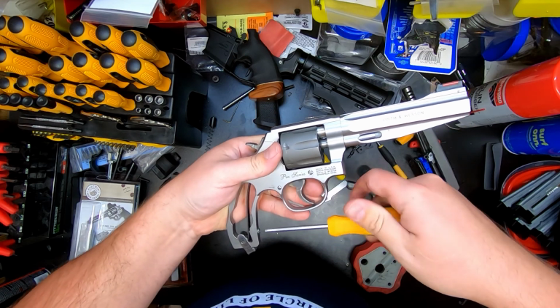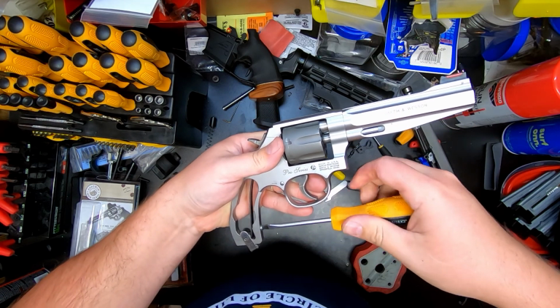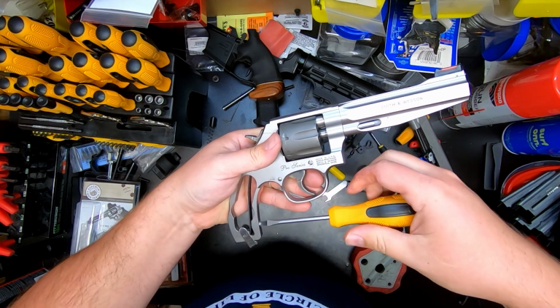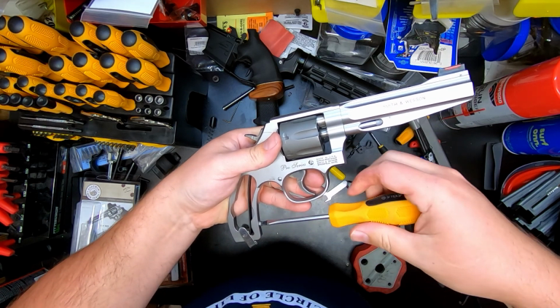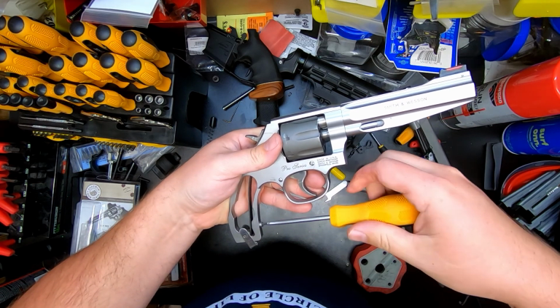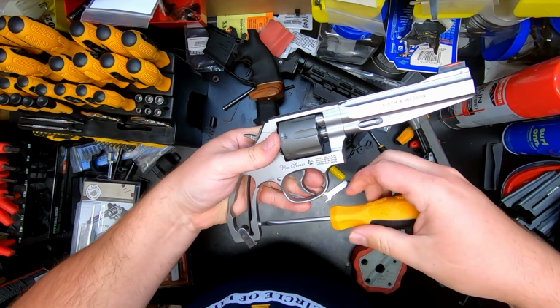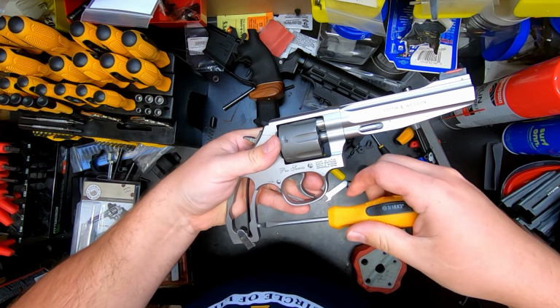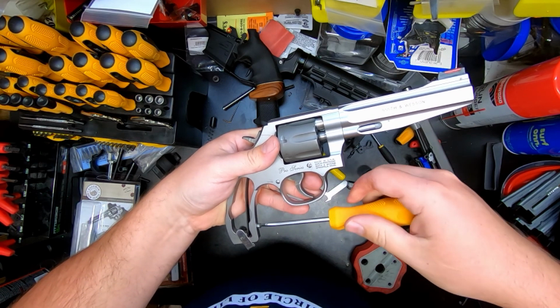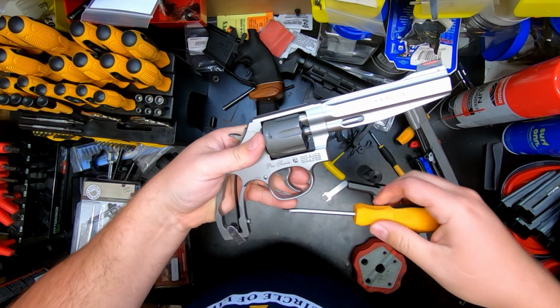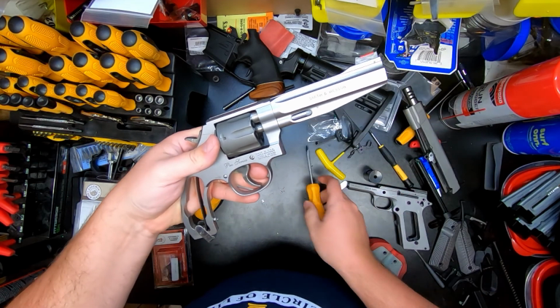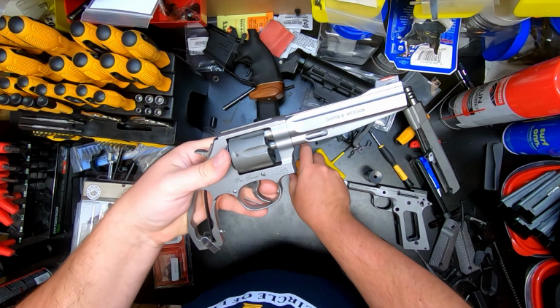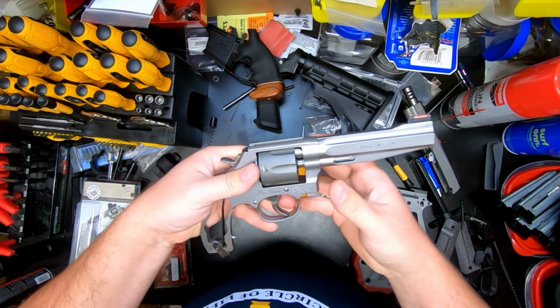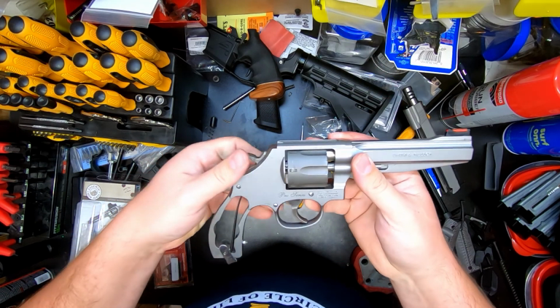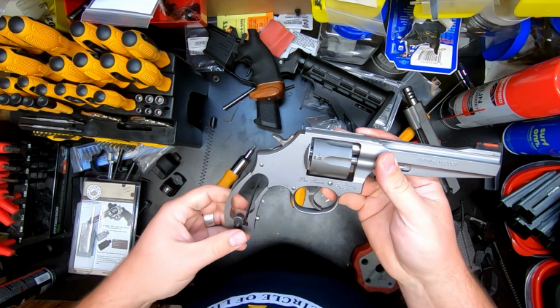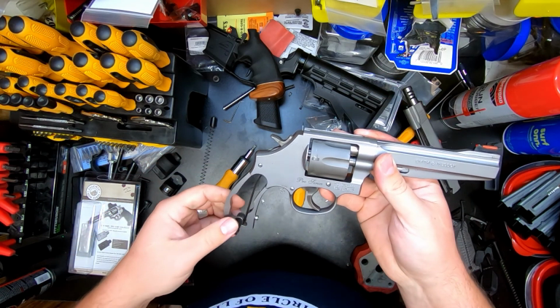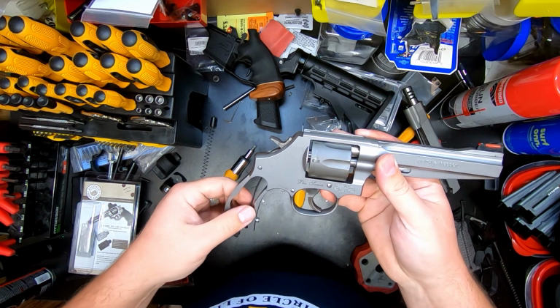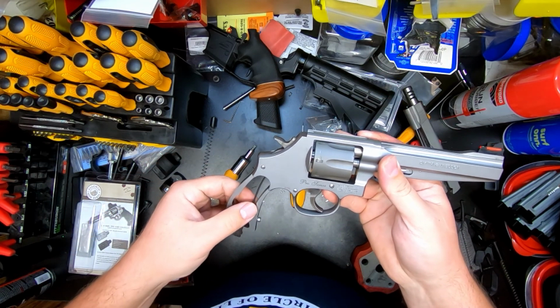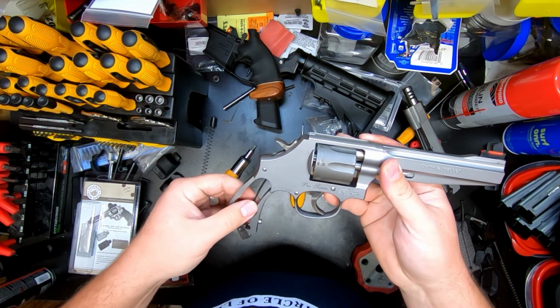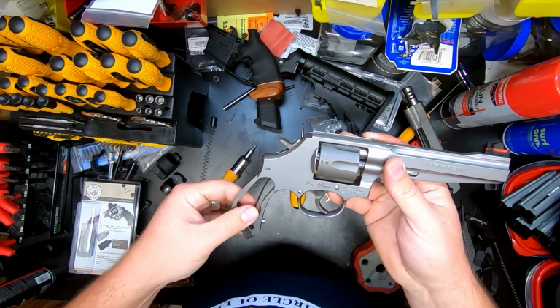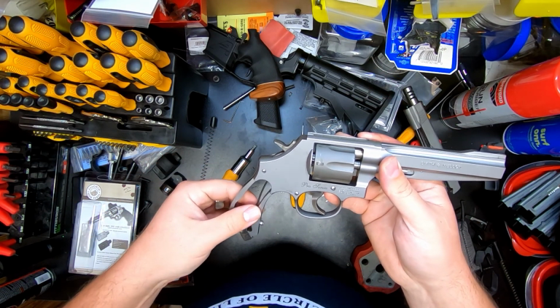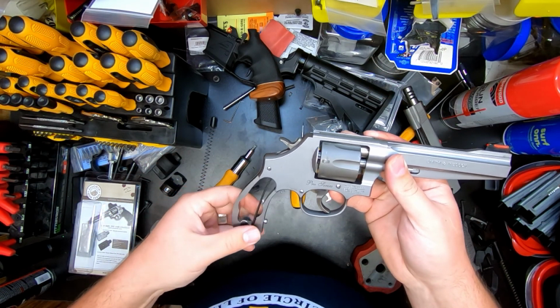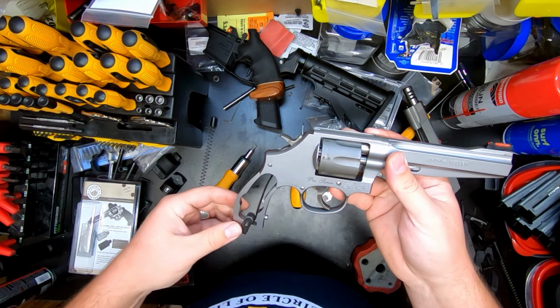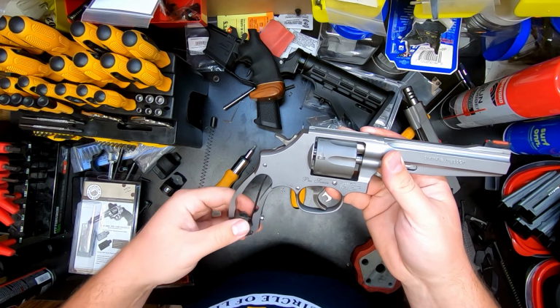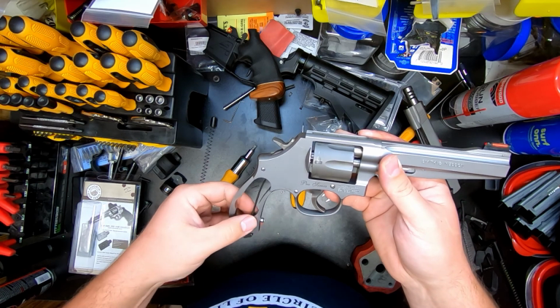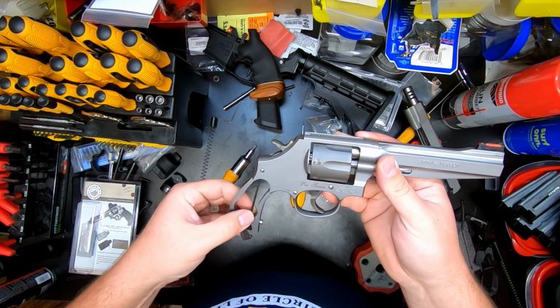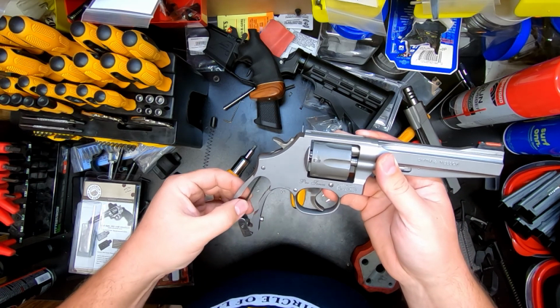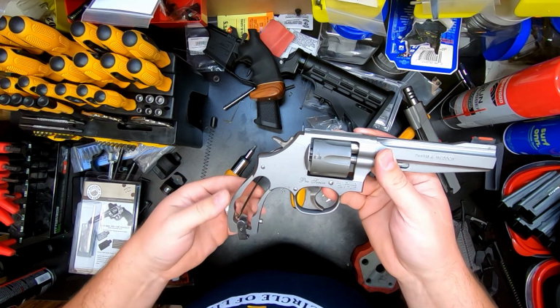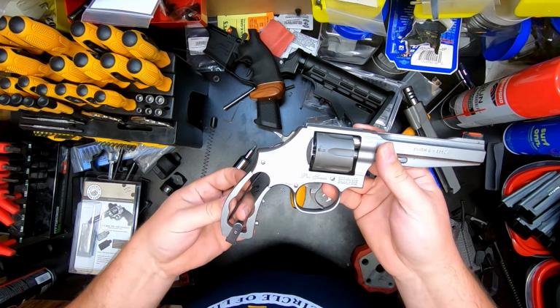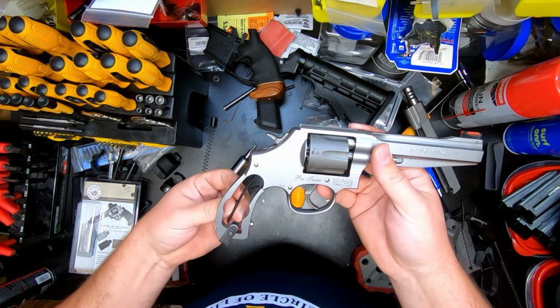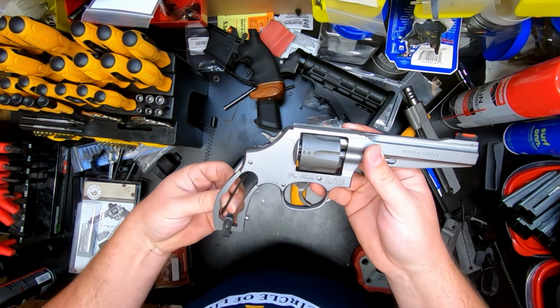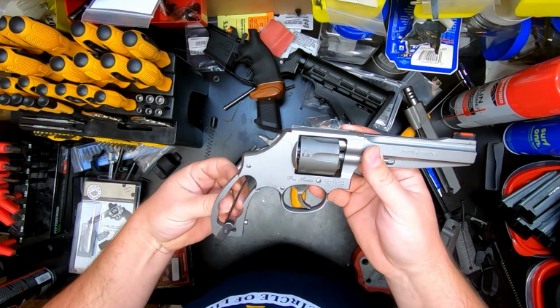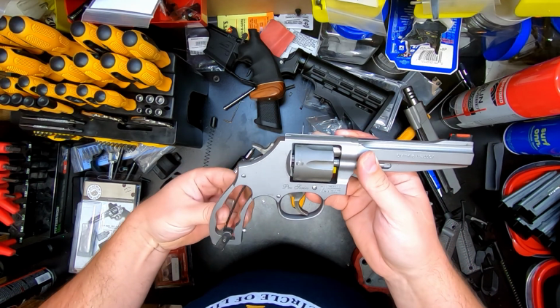Before making this video I did do a trigger pull test and I was getting about seven pounds fifteen ounces on the trigger — so that's where we're at right now. This screw may or may not come out.